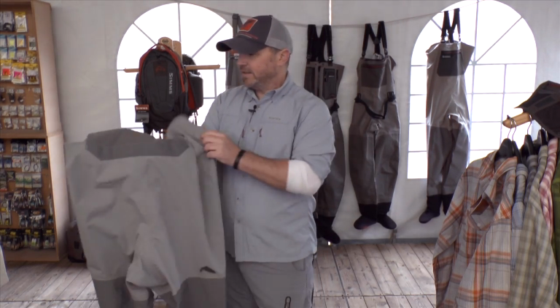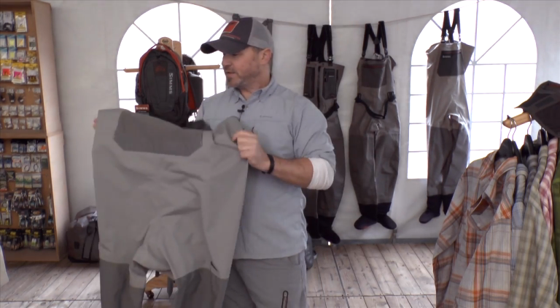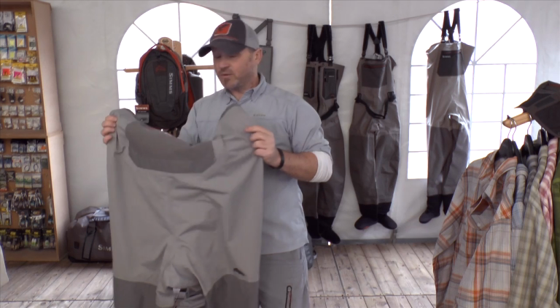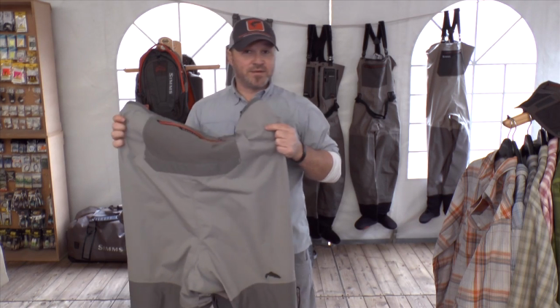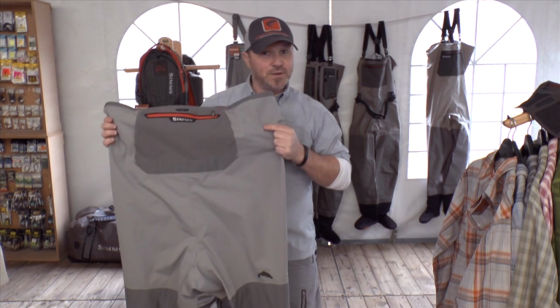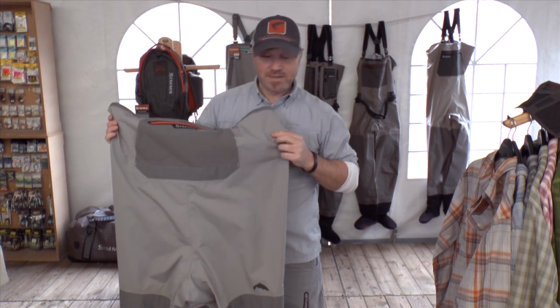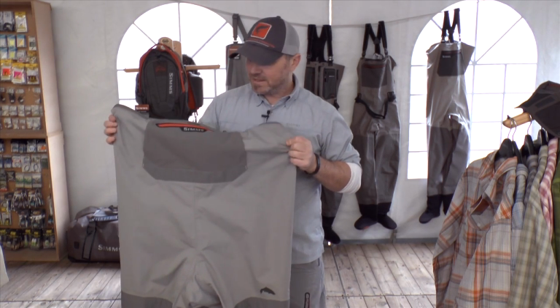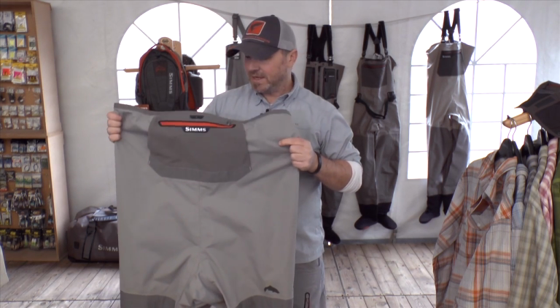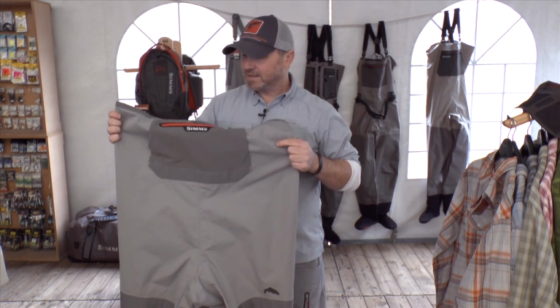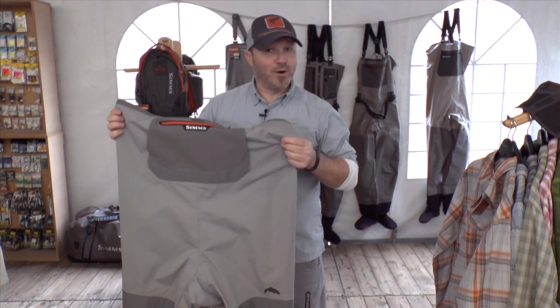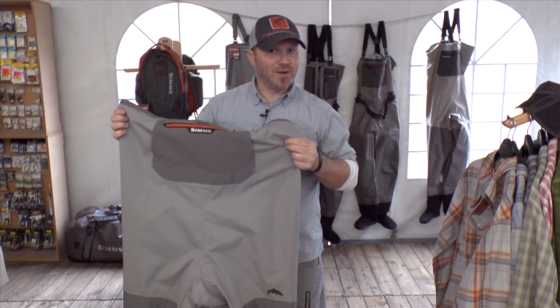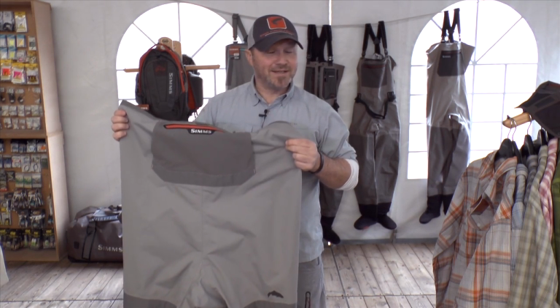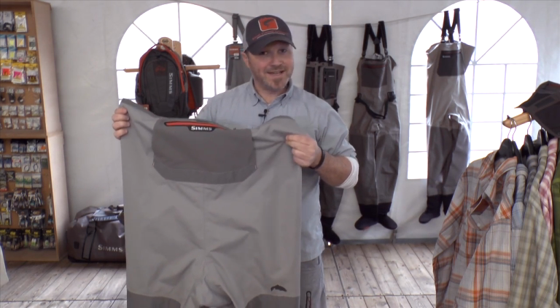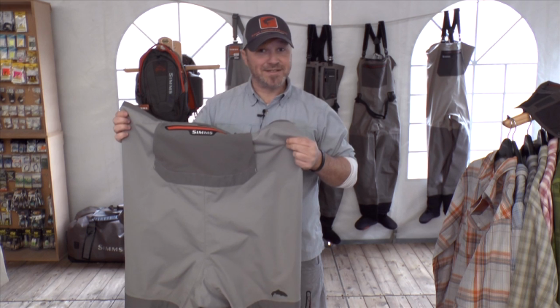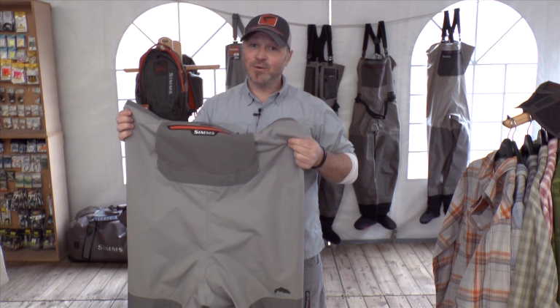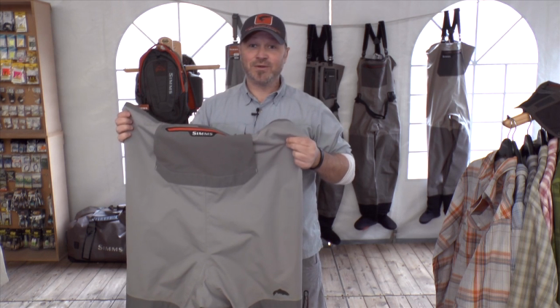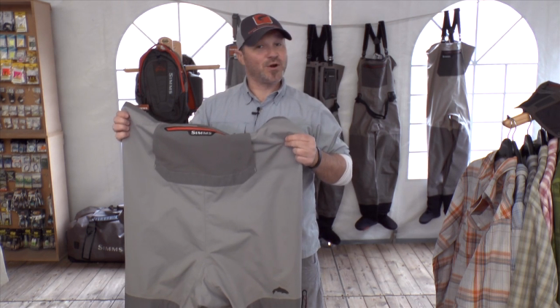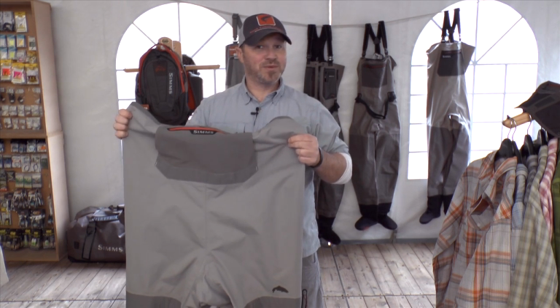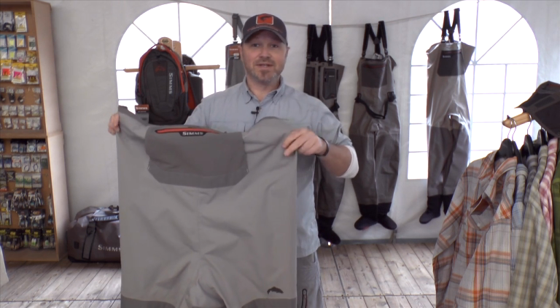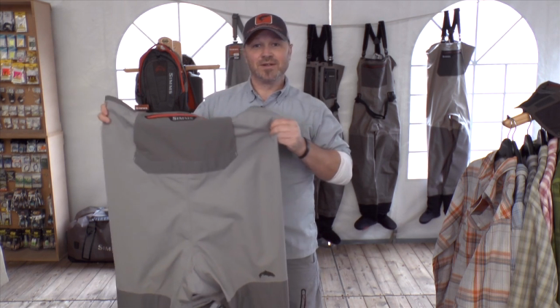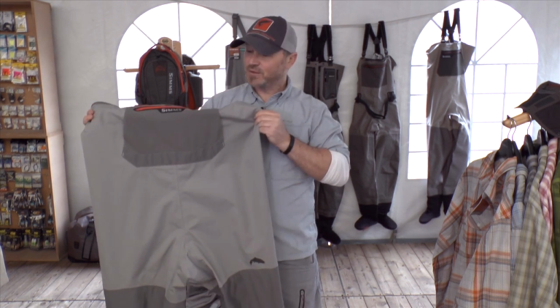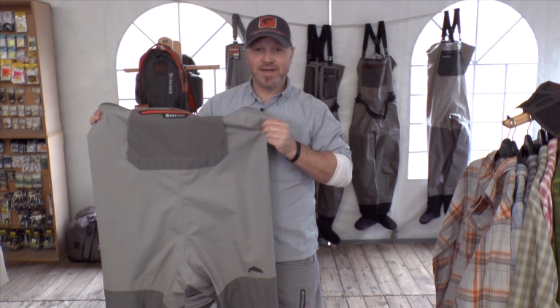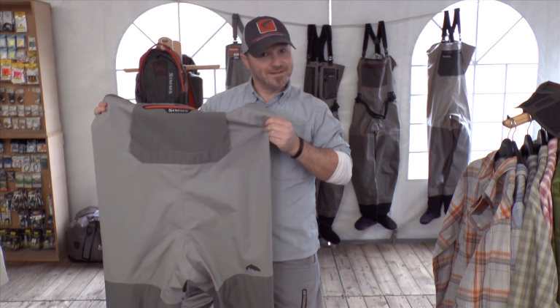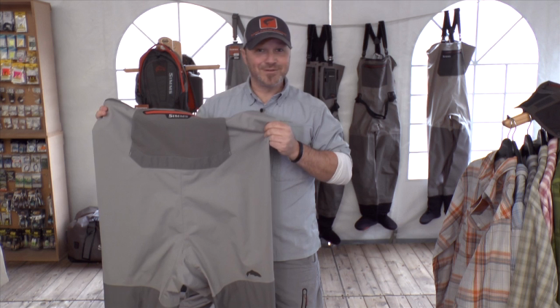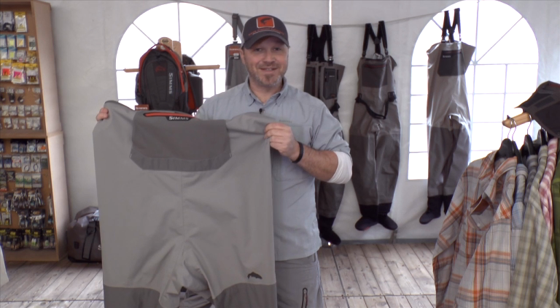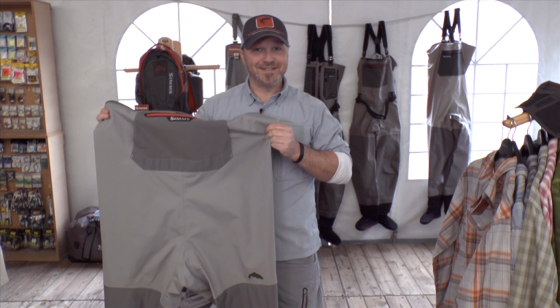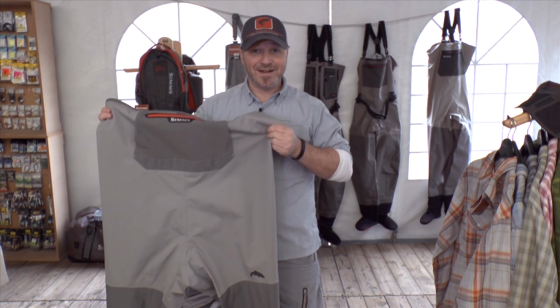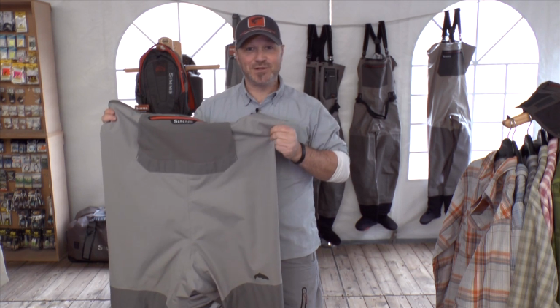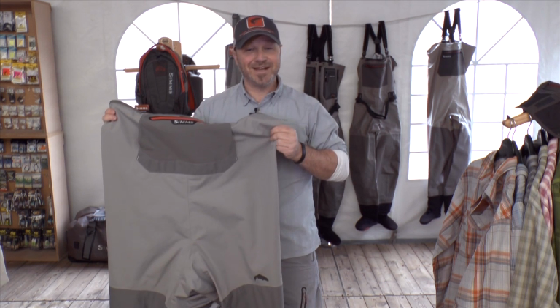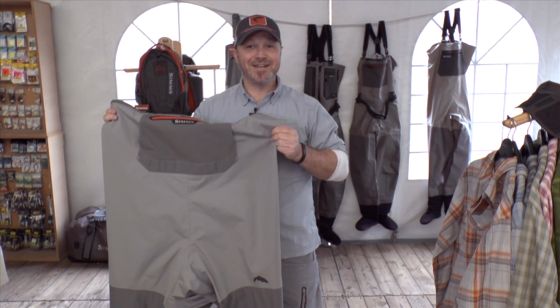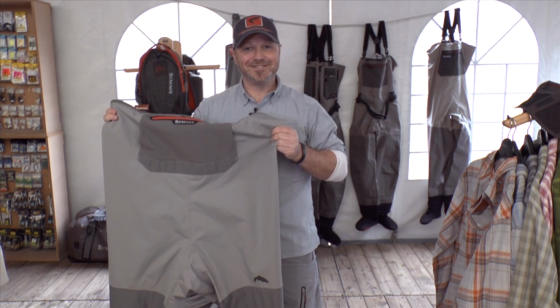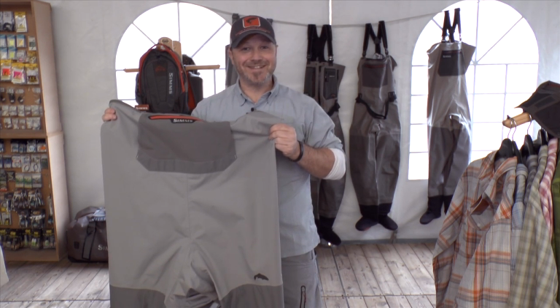This Freestone Wader is new and I hope you like it and test it. Go to your shop close to you and go and test it. I wish you a nice day. Thank you.